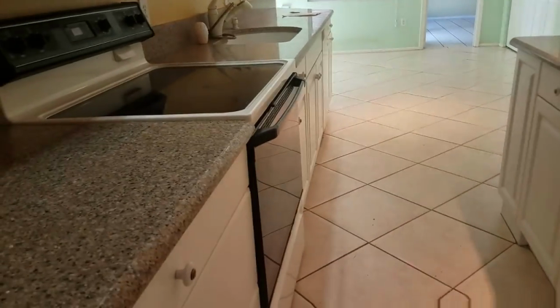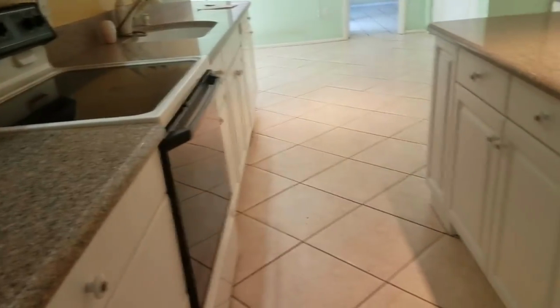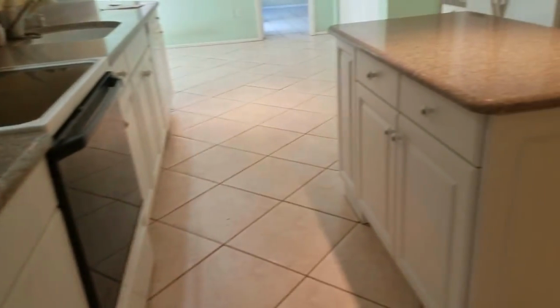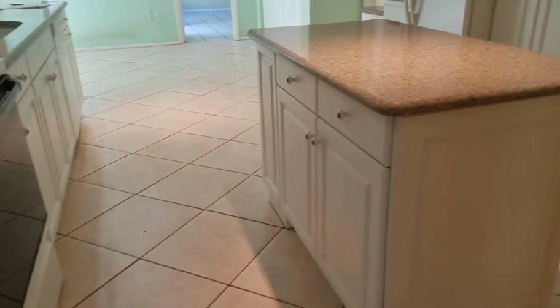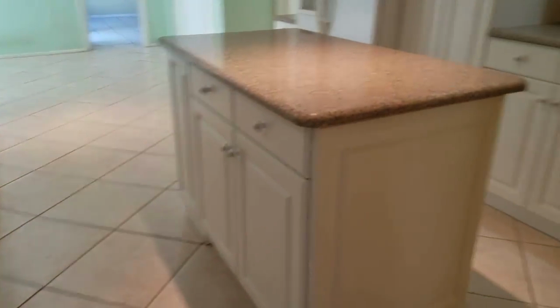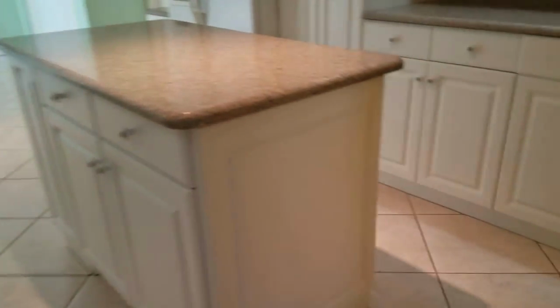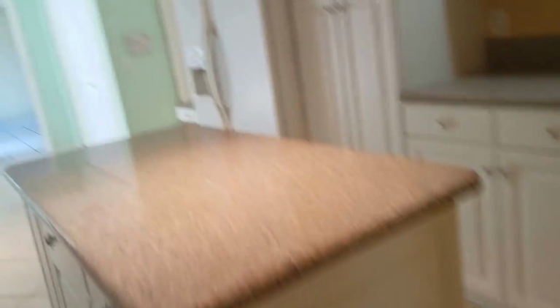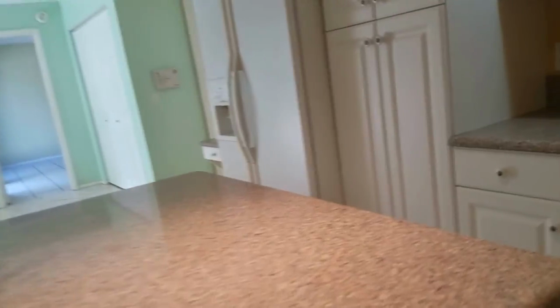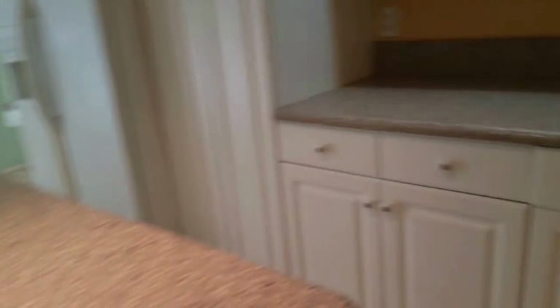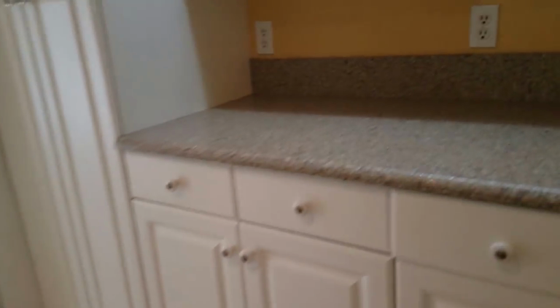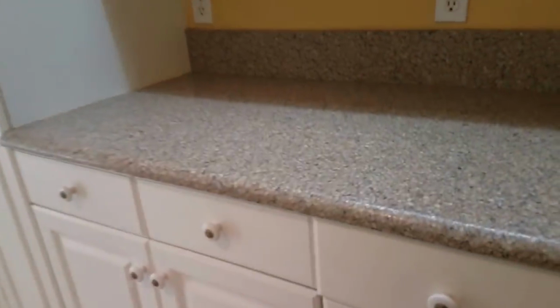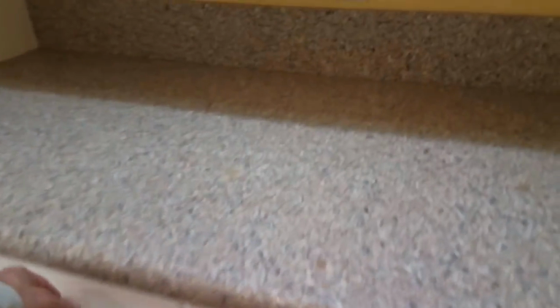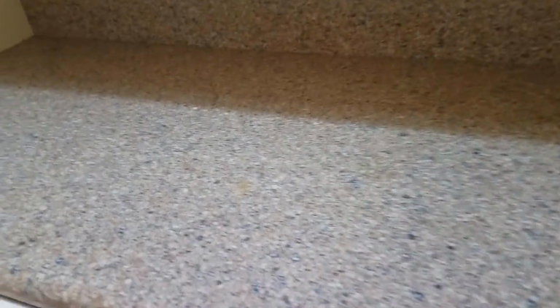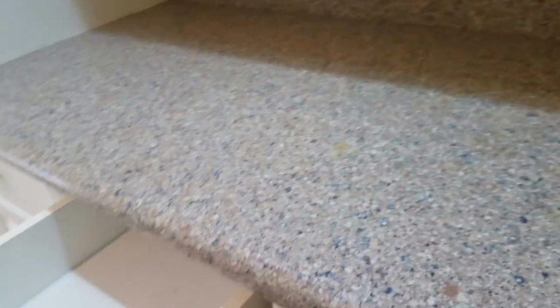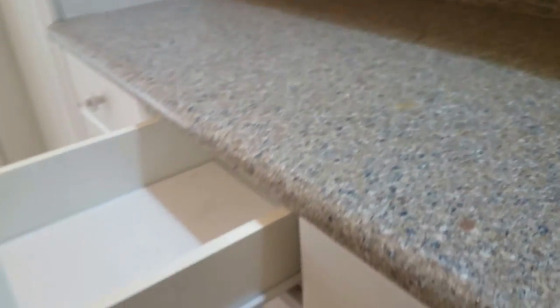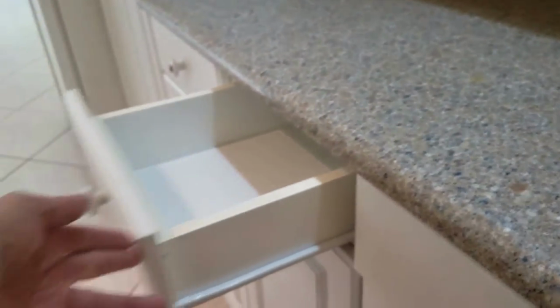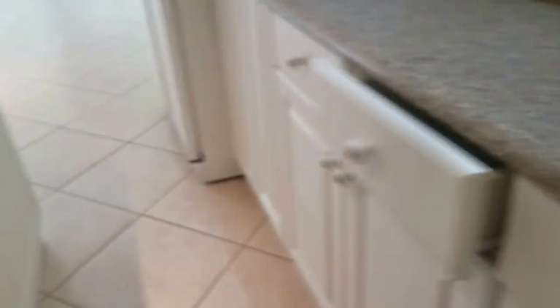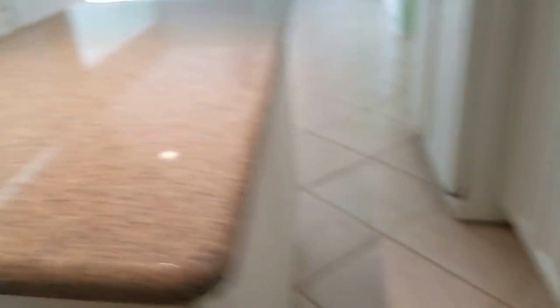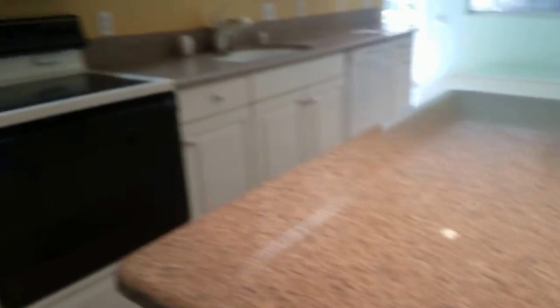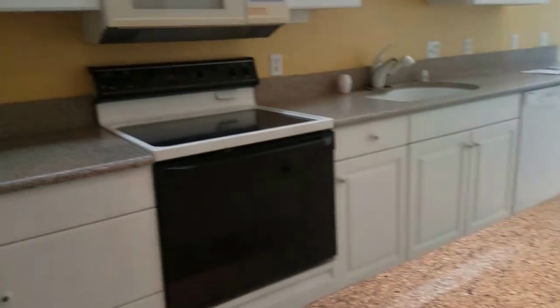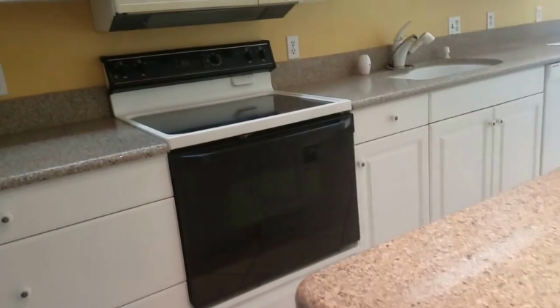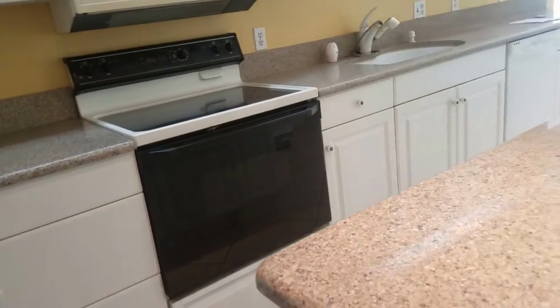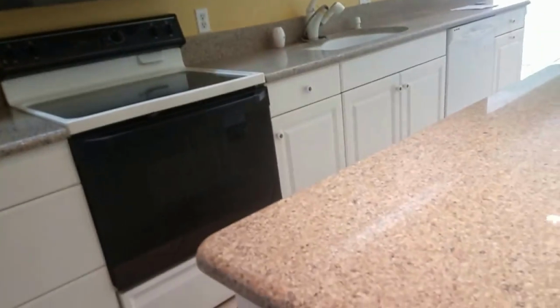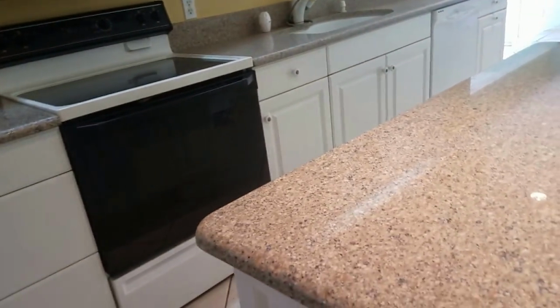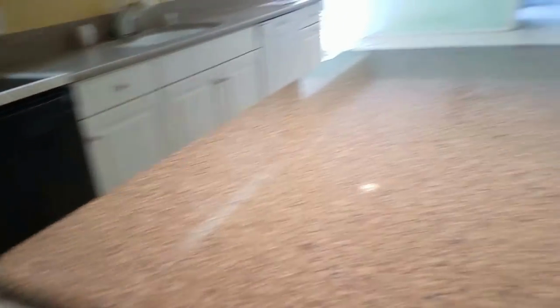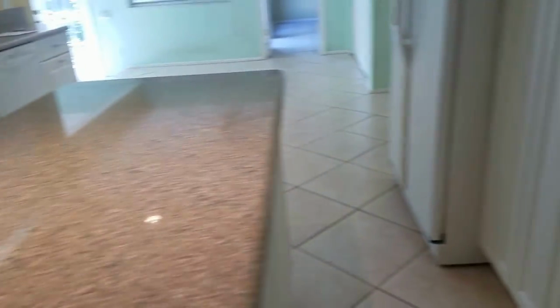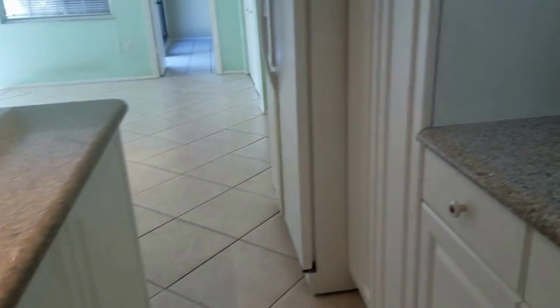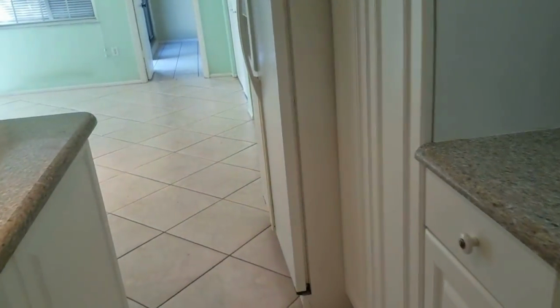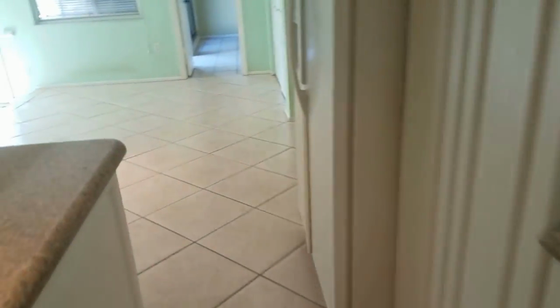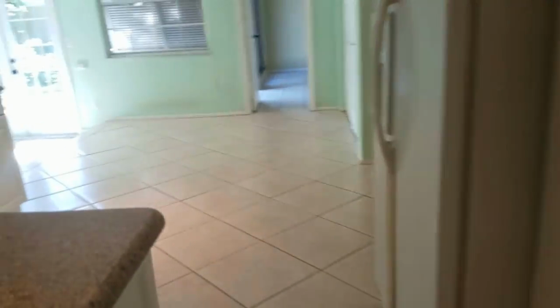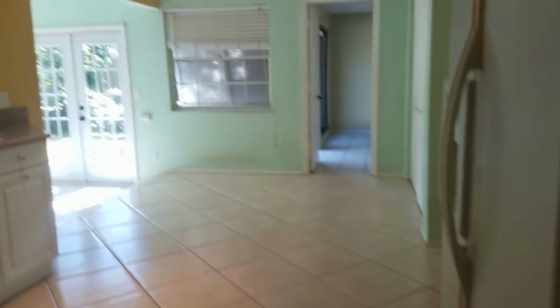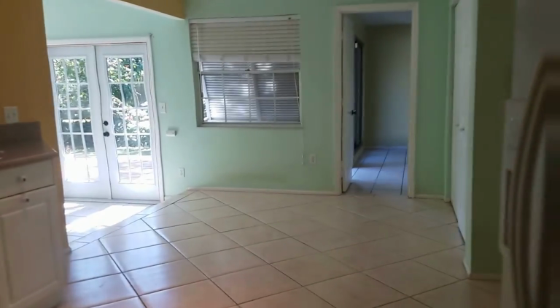Actually, nice speckled granite. White cabinets and white appliances are a bit dated, and these are just okay cabinets. But it's totally serviceable as is — you could totally live with this for a while.